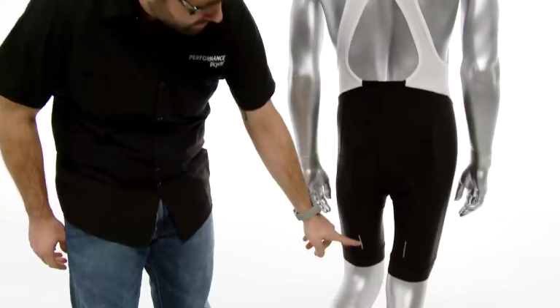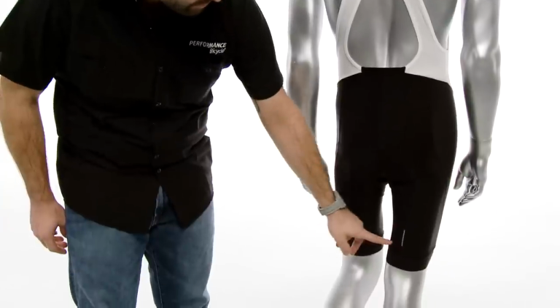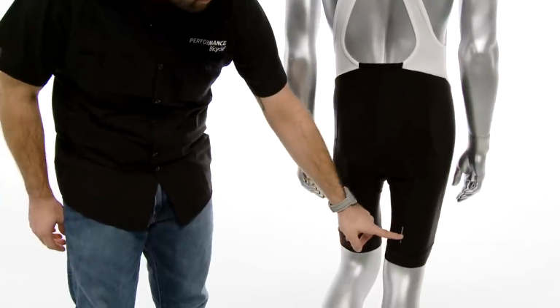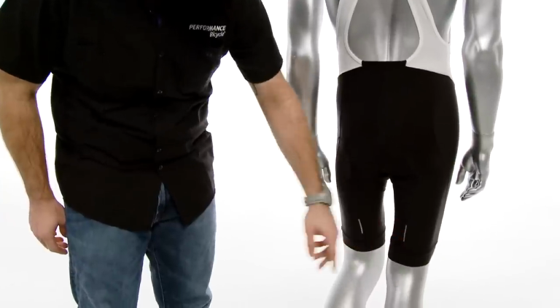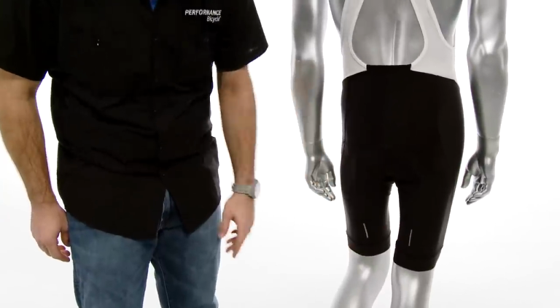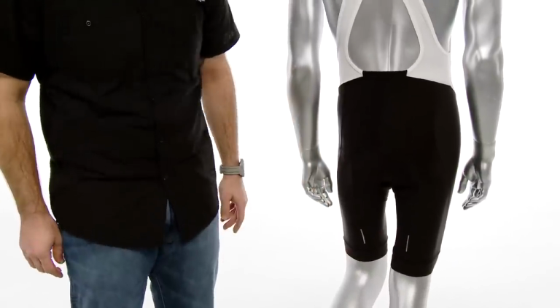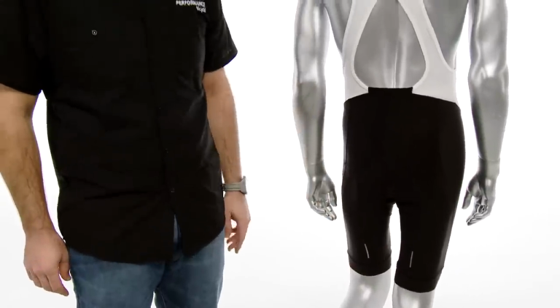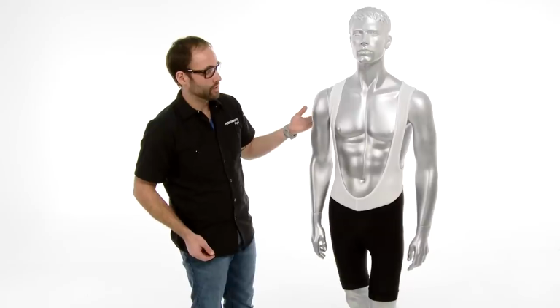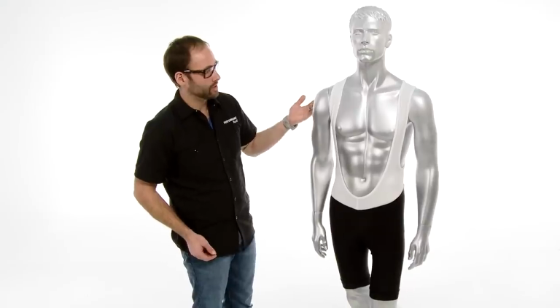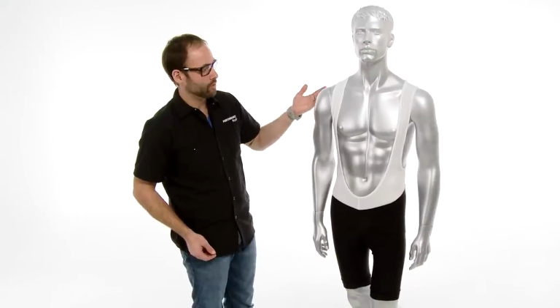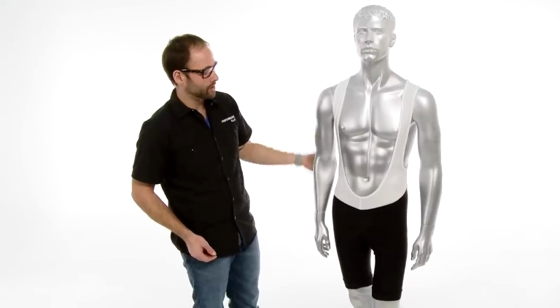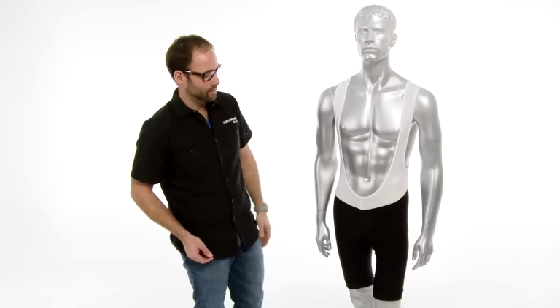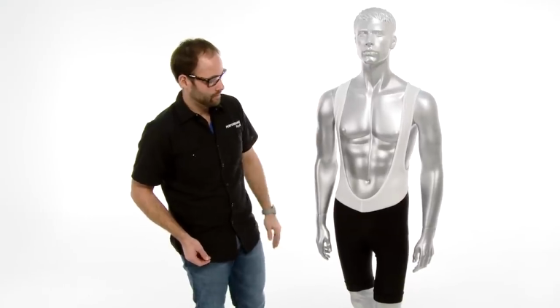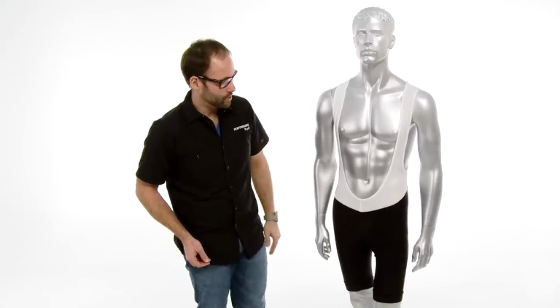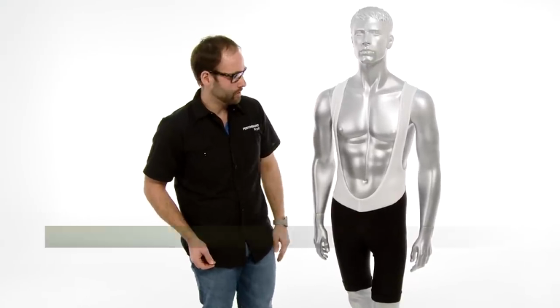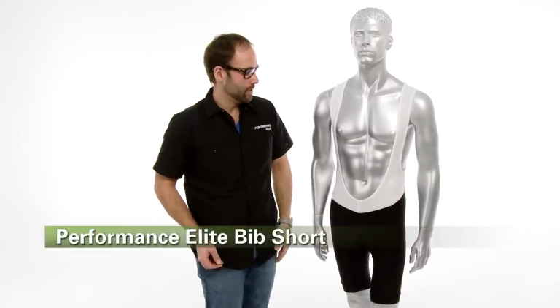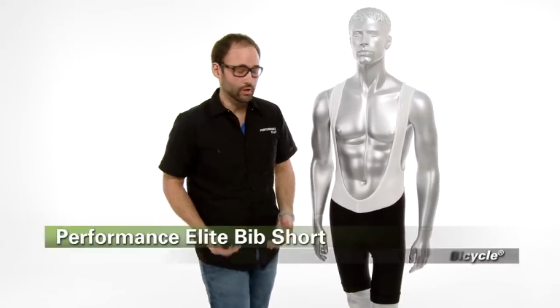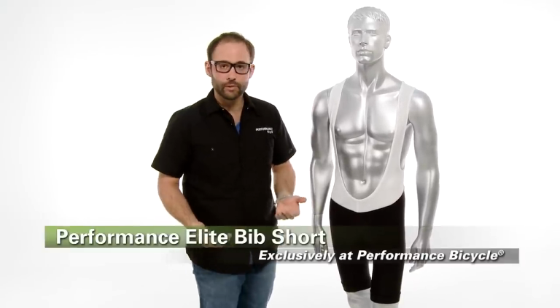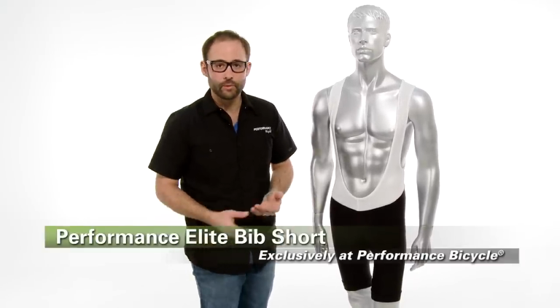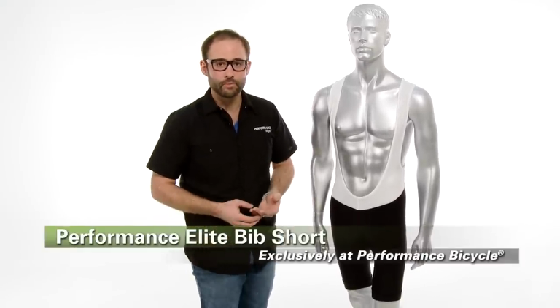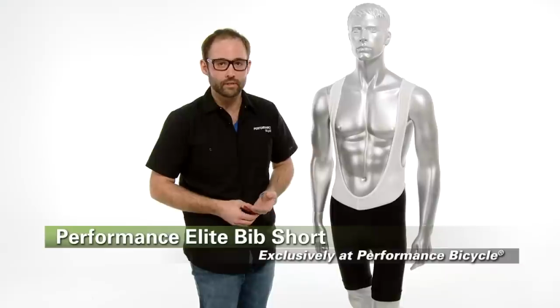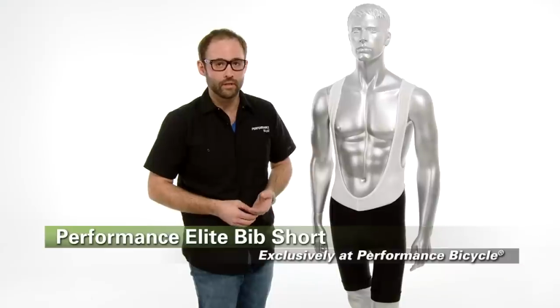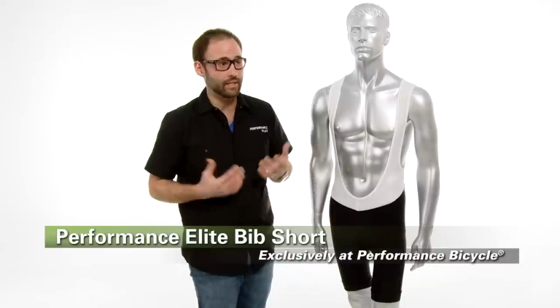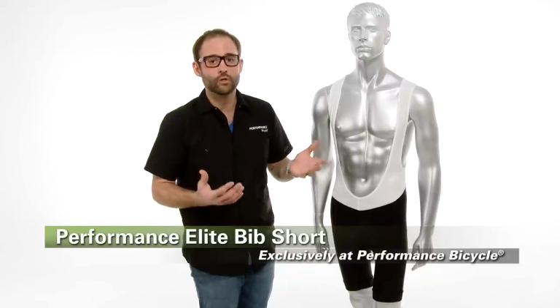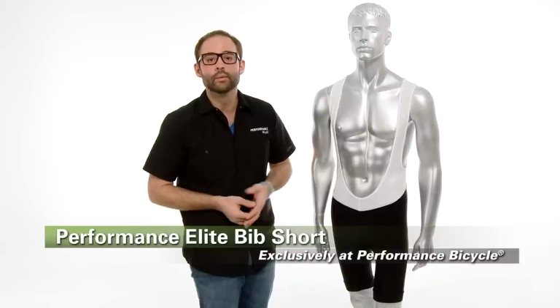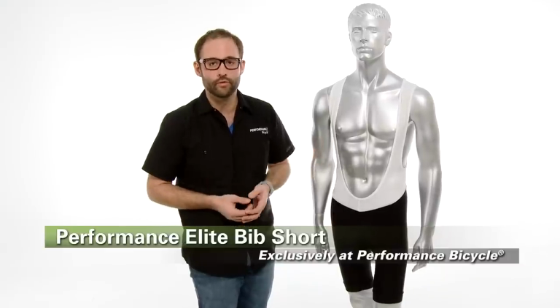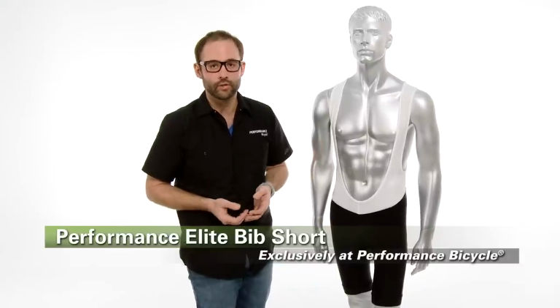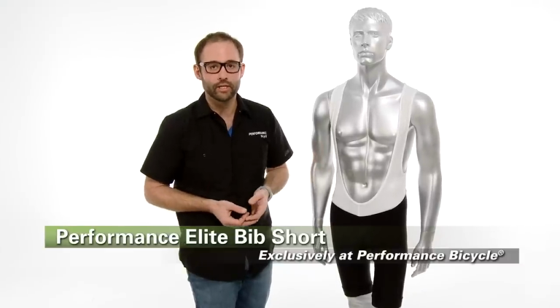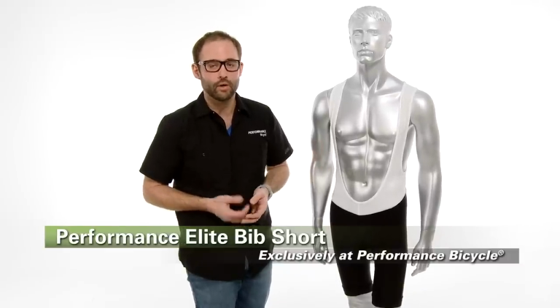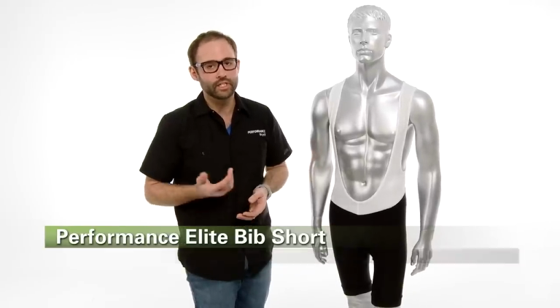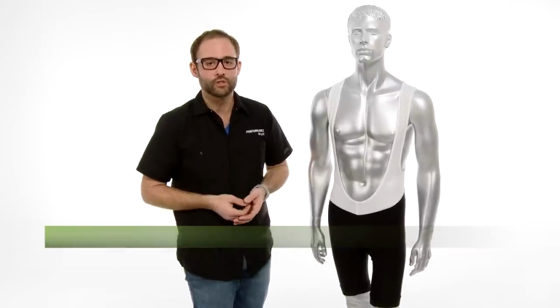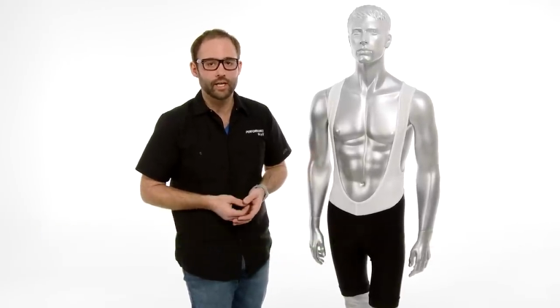It also has reflective hits all the way around. This is the Performance Elite Bib Short — it's only available at Performance Bicycle, and it's the go-to bib short for us around here. We suggest that you try it out.